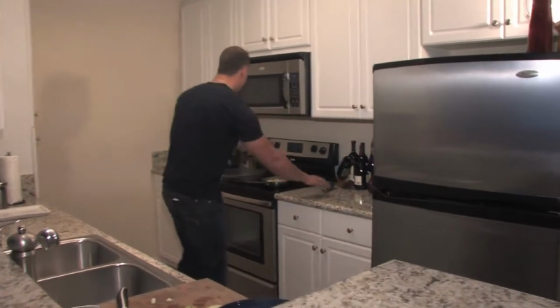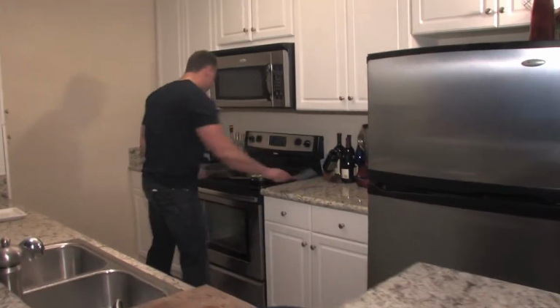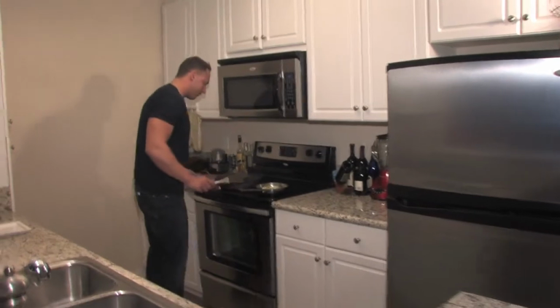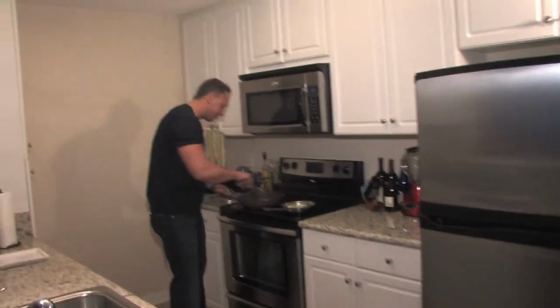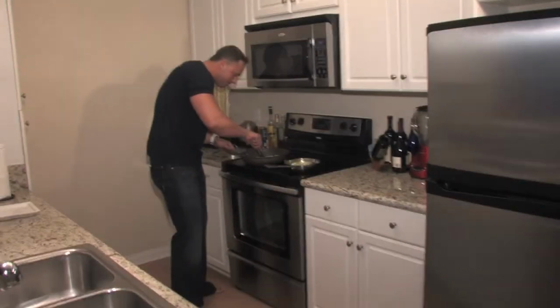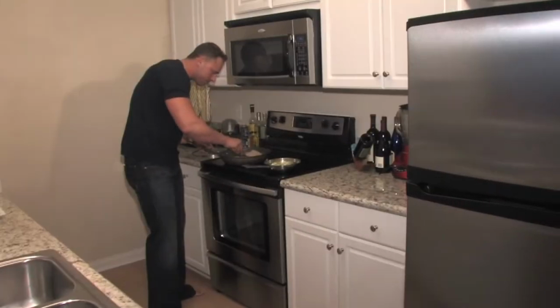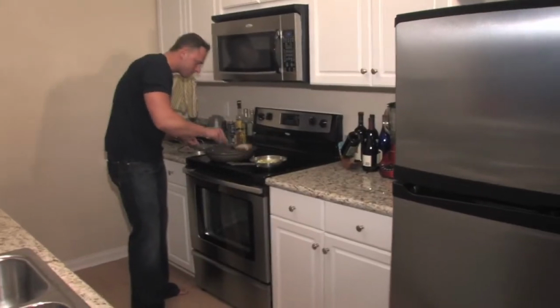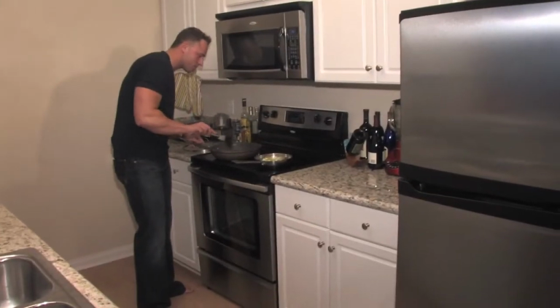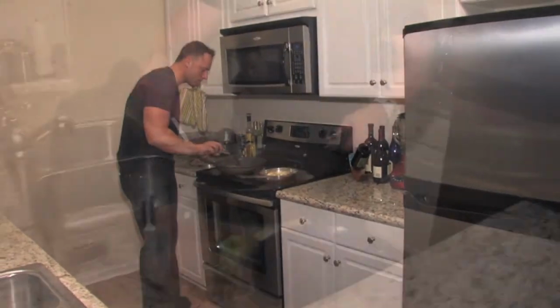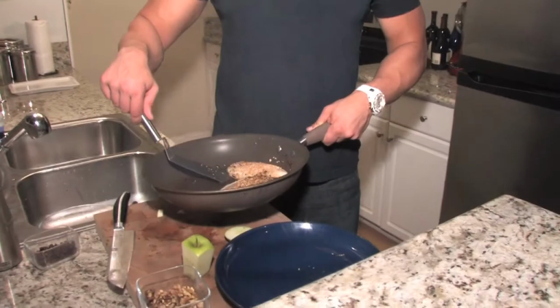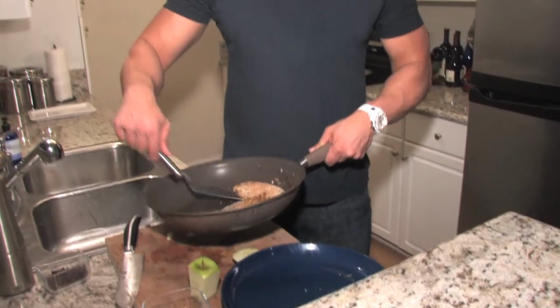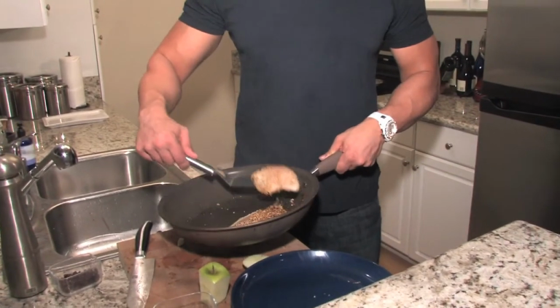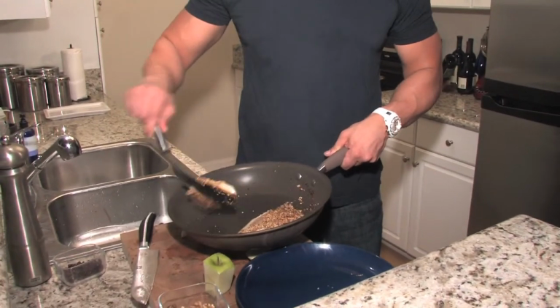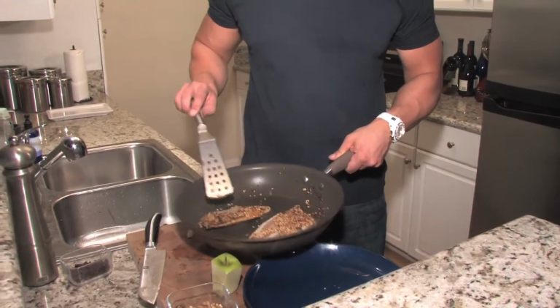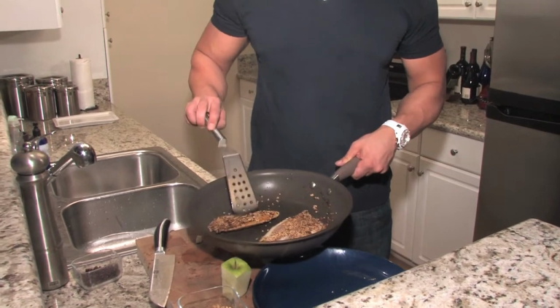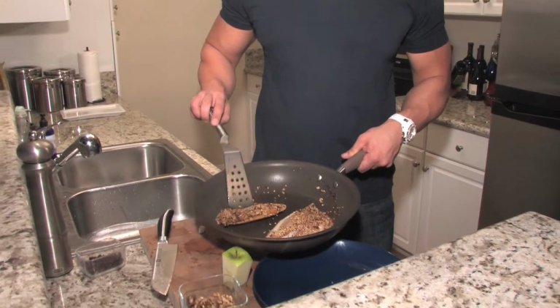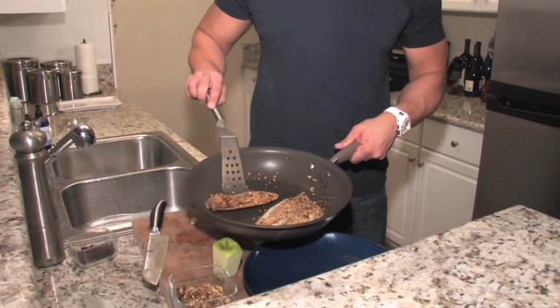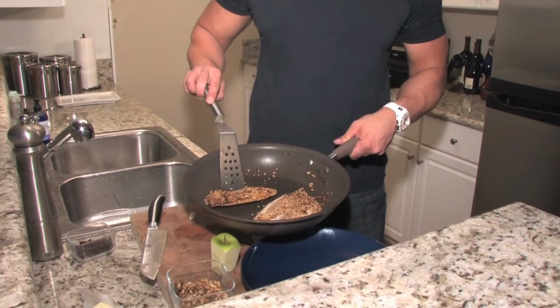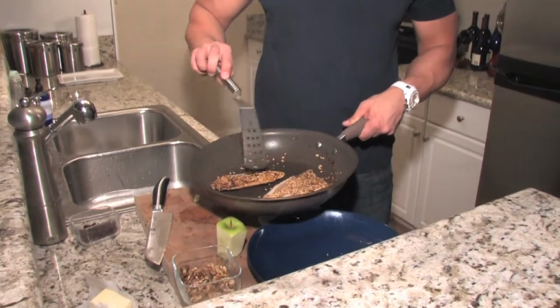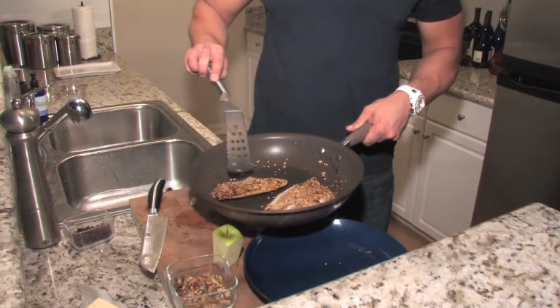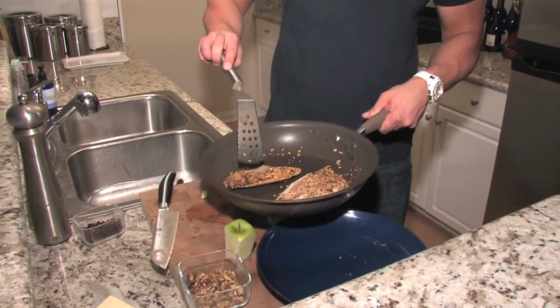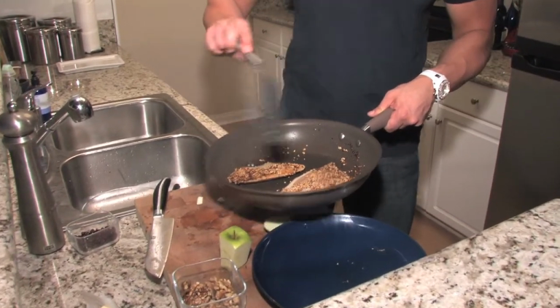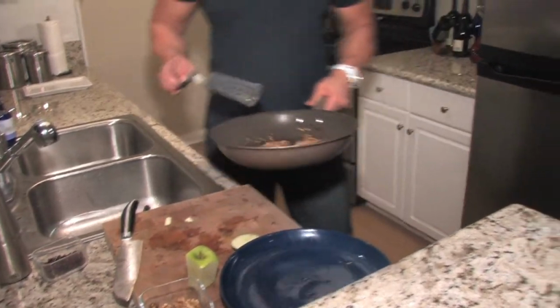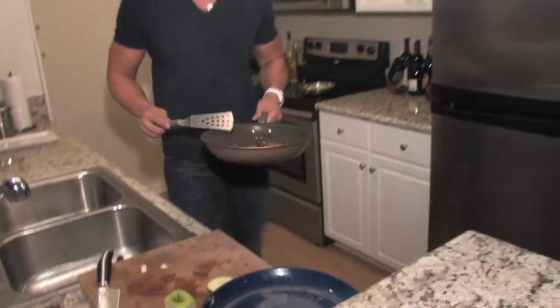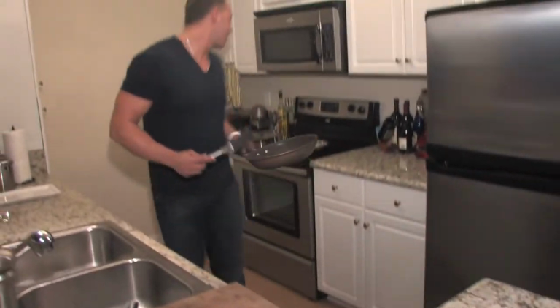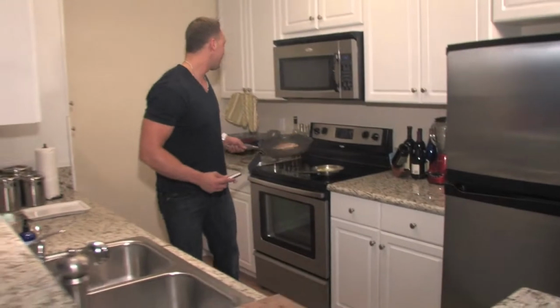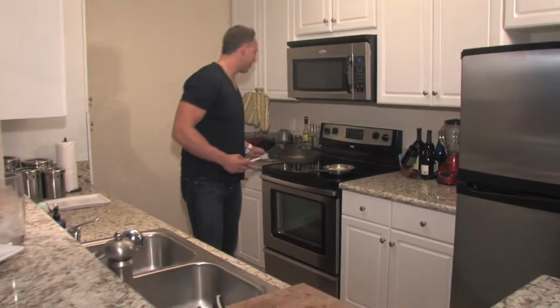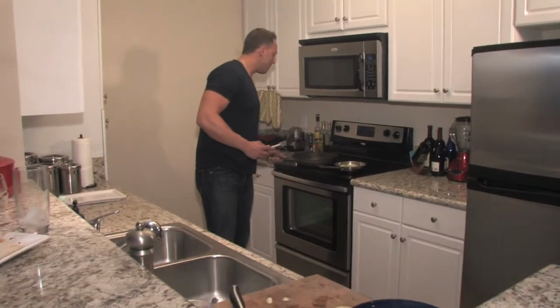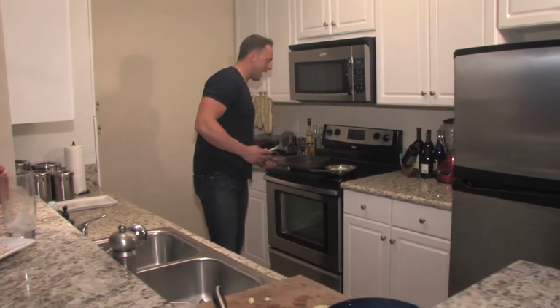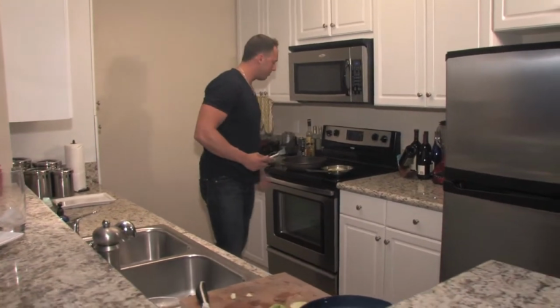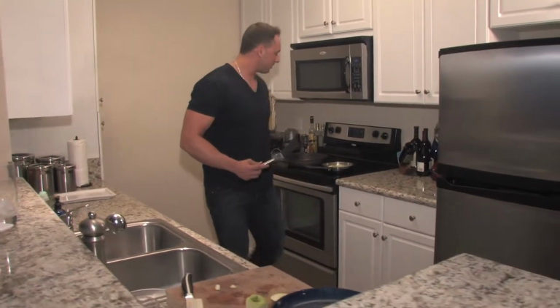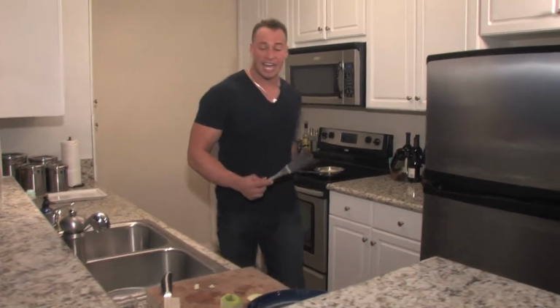Our tilapia is ready for the first flip. We're going to give our first flip to our tilapia. Perfect. It's nice to be crusty. Everything's cooking nicely. We're going to toss it right back on and let it cook for another minute and a half, two minutes on each side.